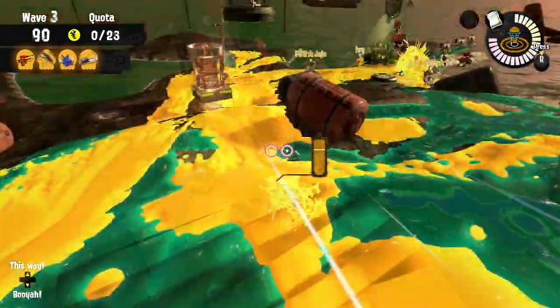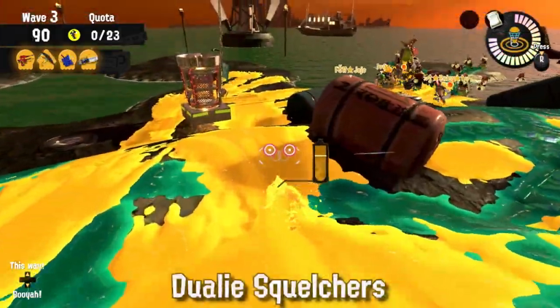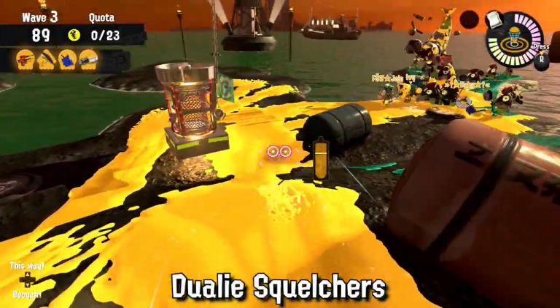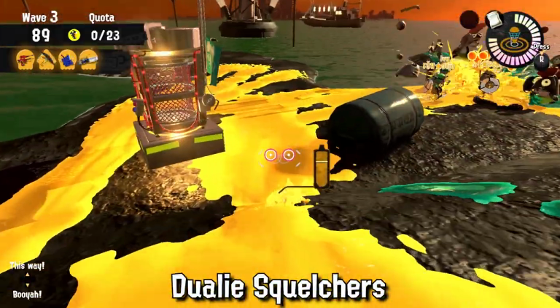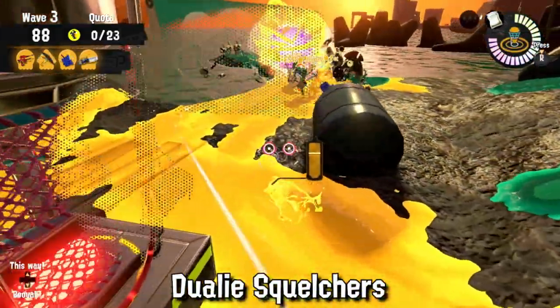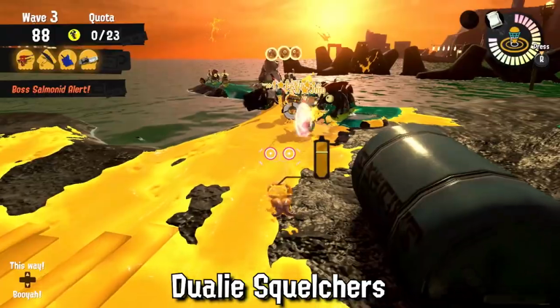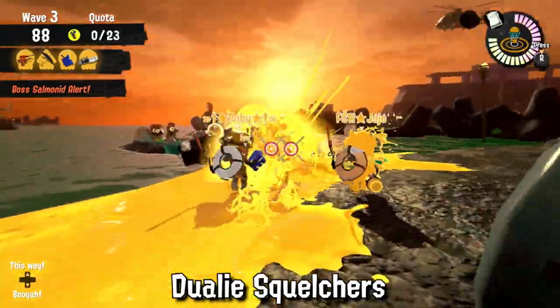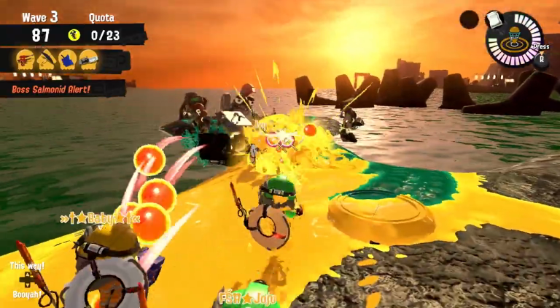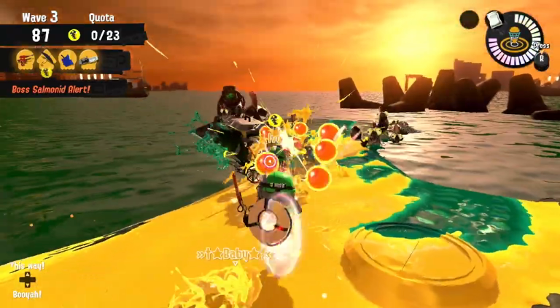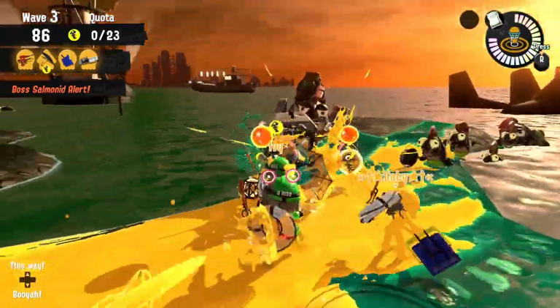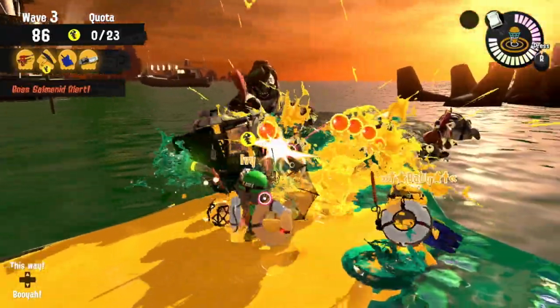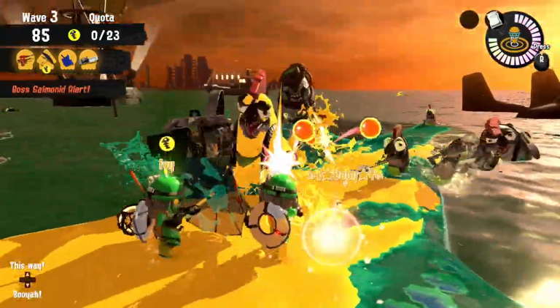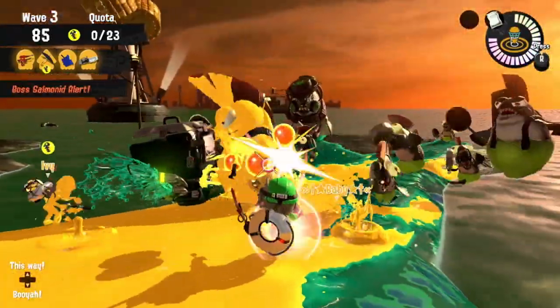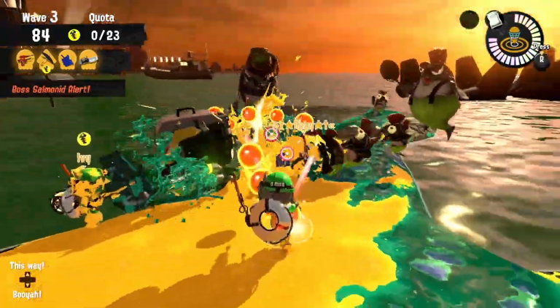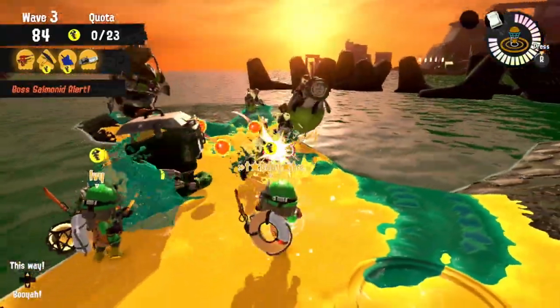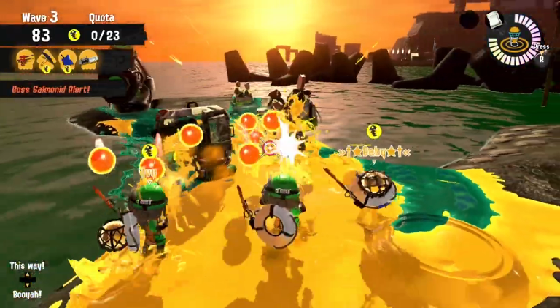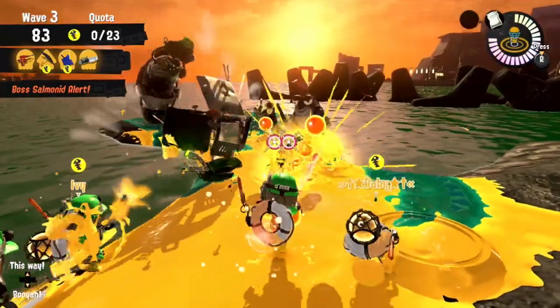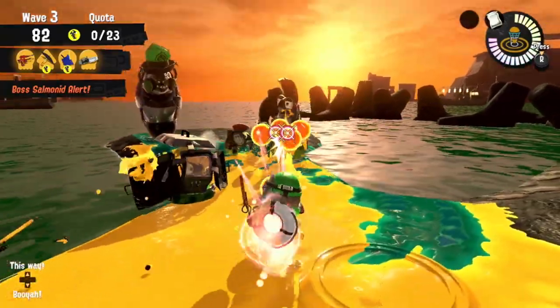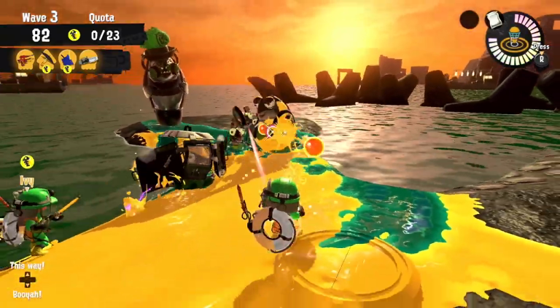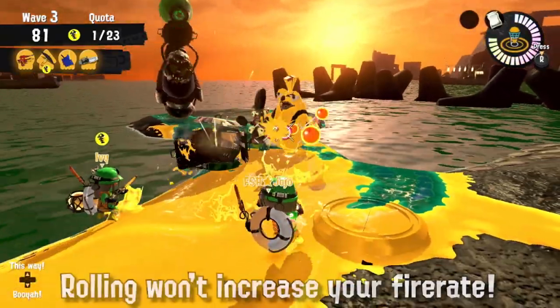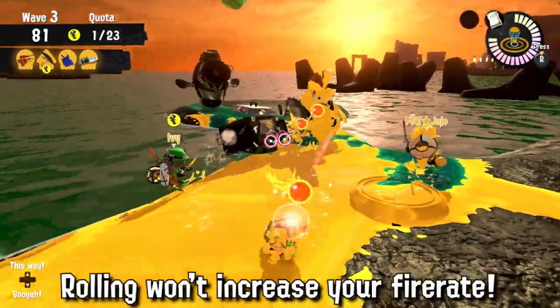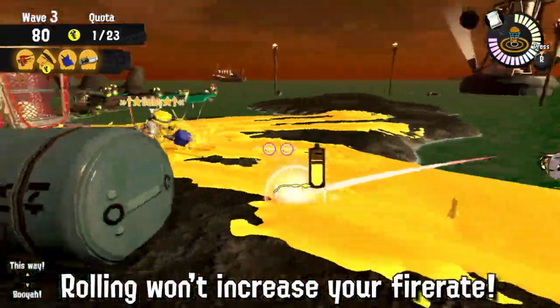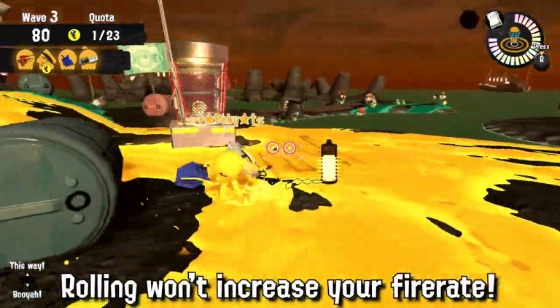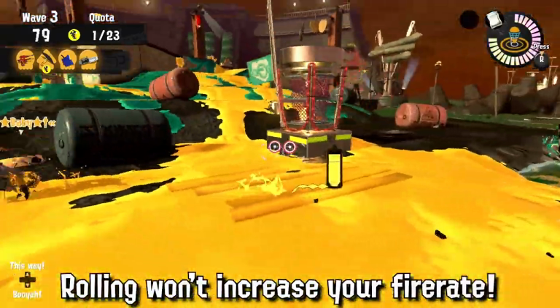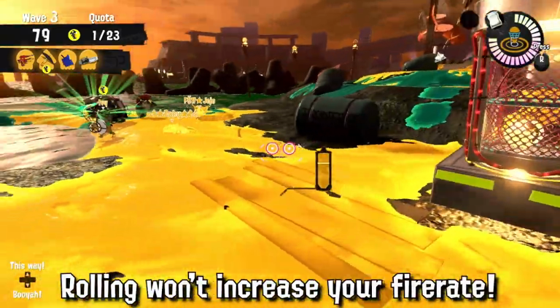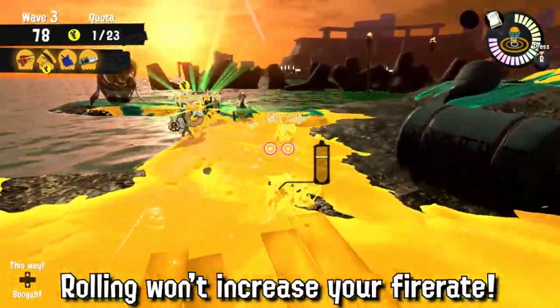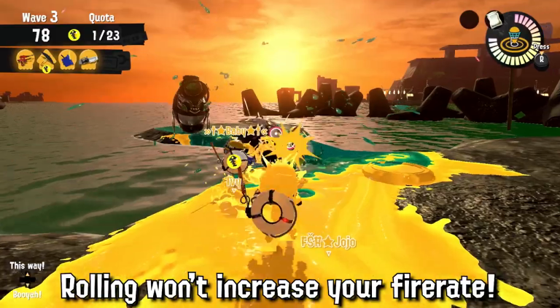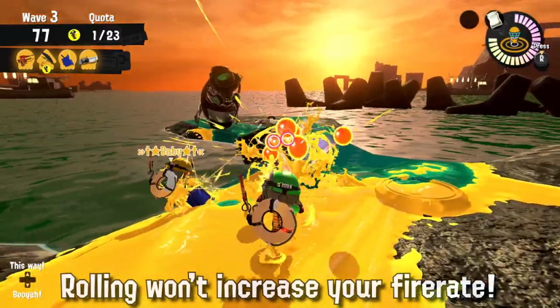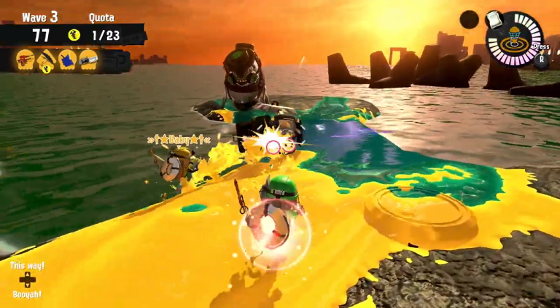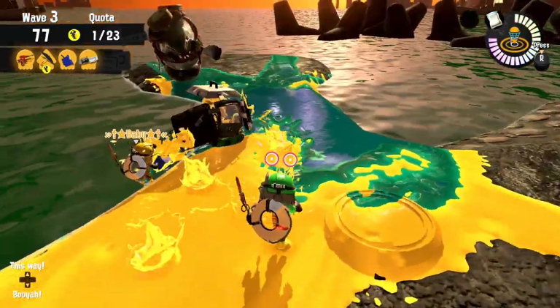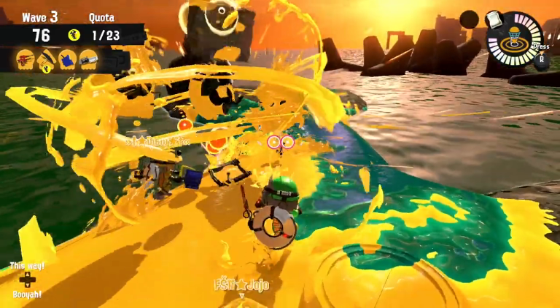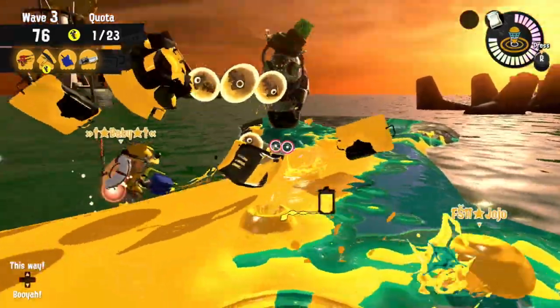The Dualies Squelchers are a long-range, less powerful Dualie type that excels at mobility above all. I would suggest playing them at mid to long range as they are a very powerful gun. Remember that the Dualies Squelchers do not fire faster after rolling — it only increases their accuracy, so dodging isn't worth it for power.